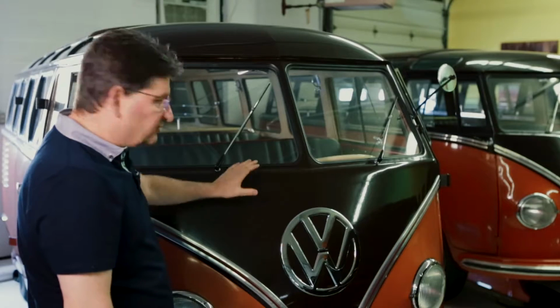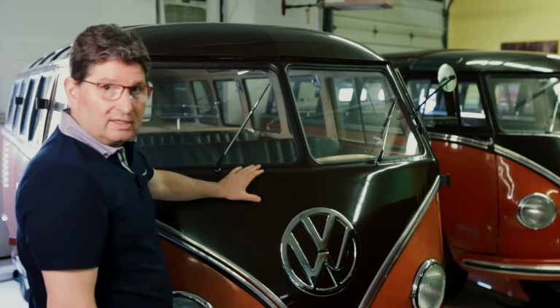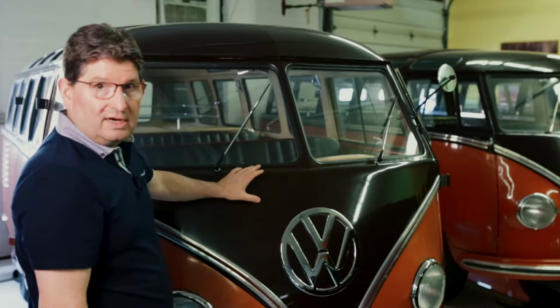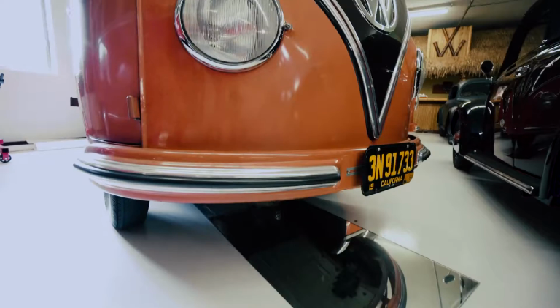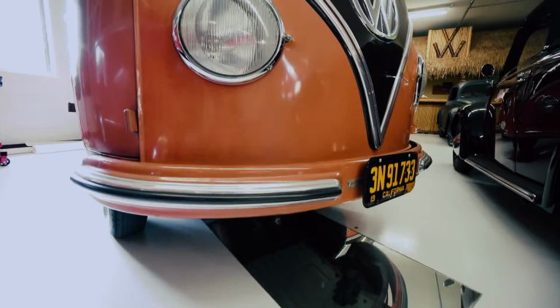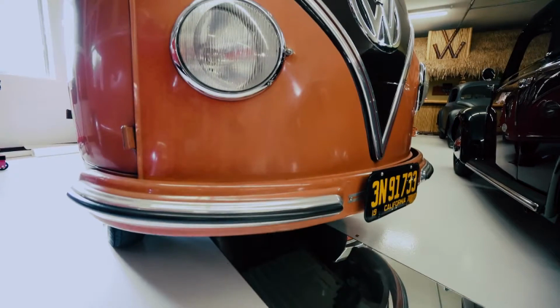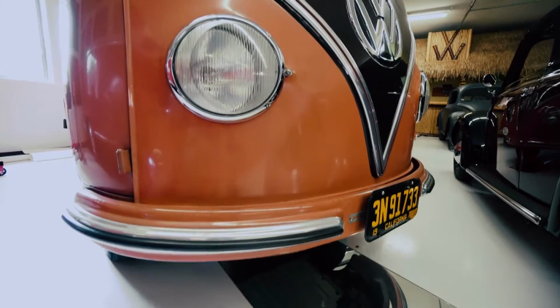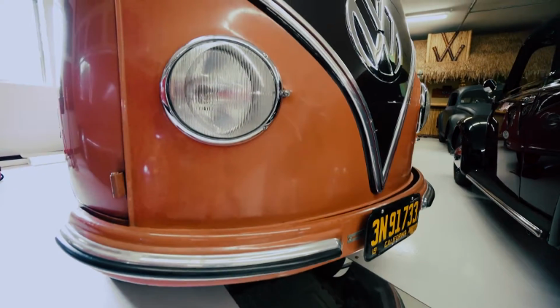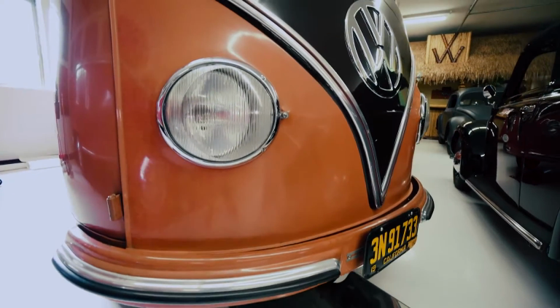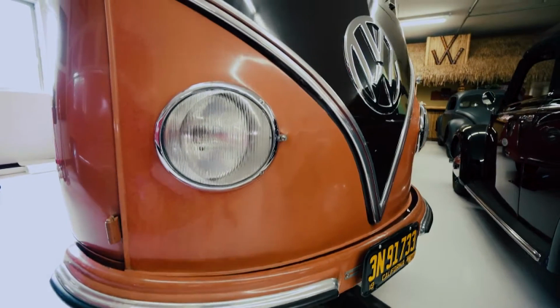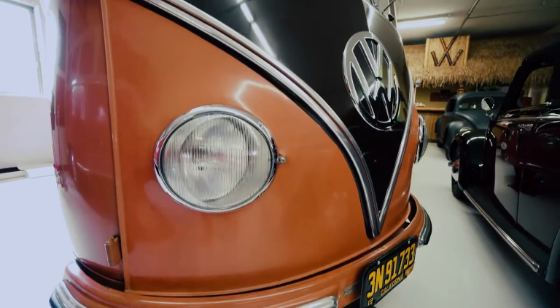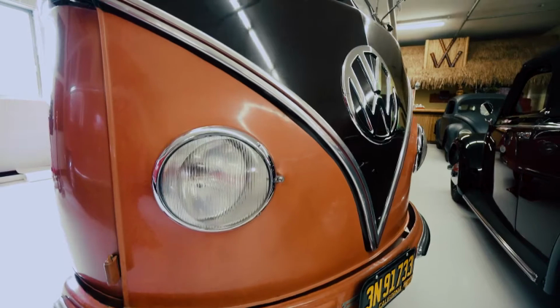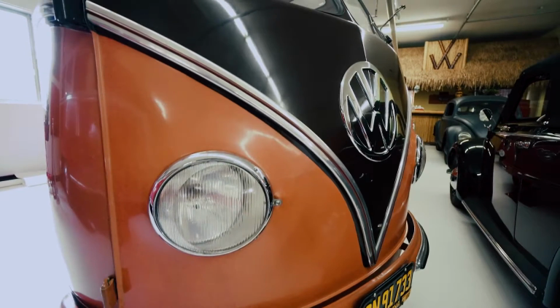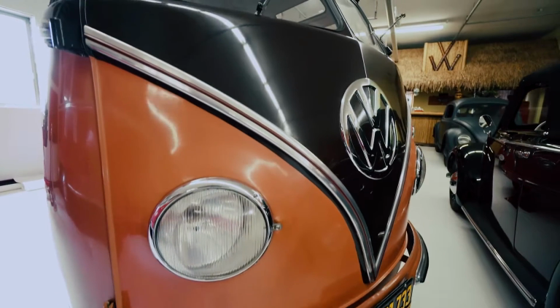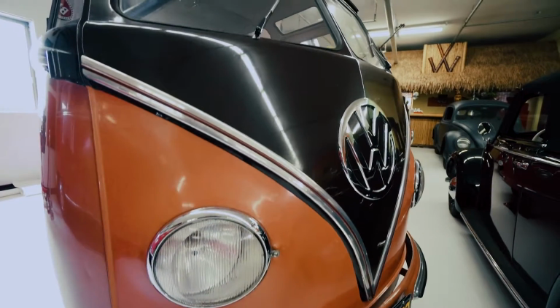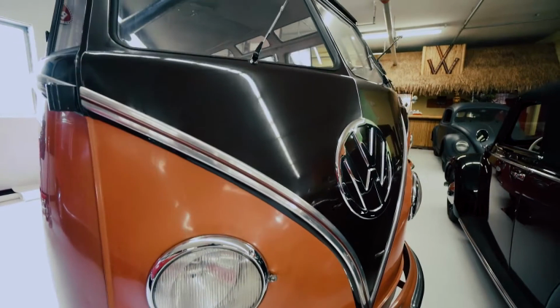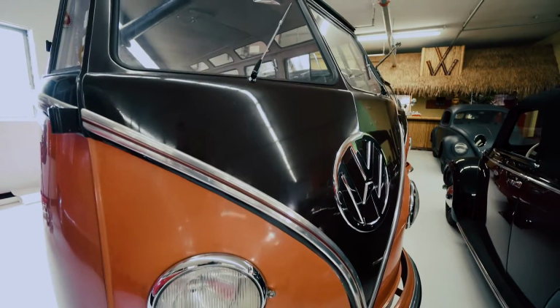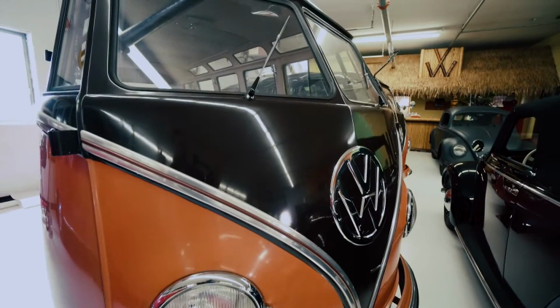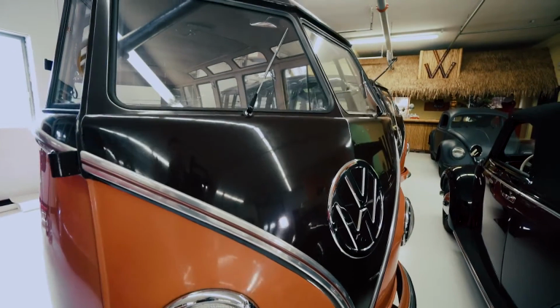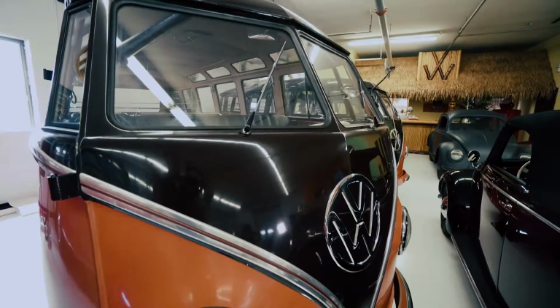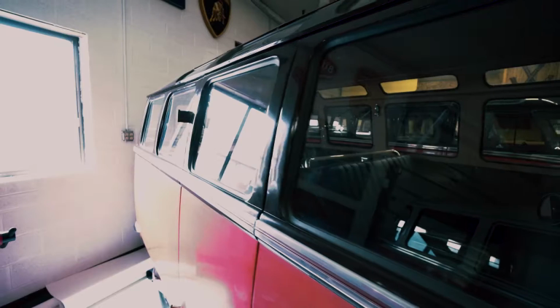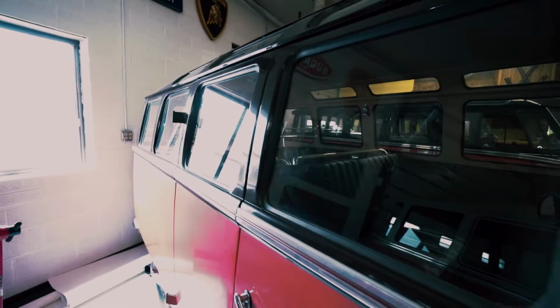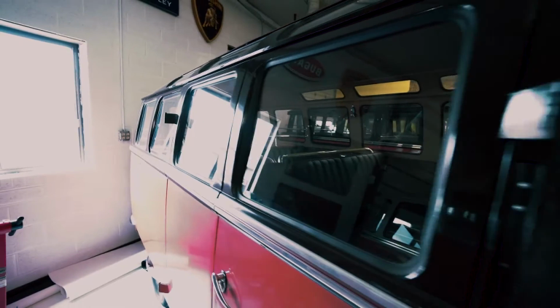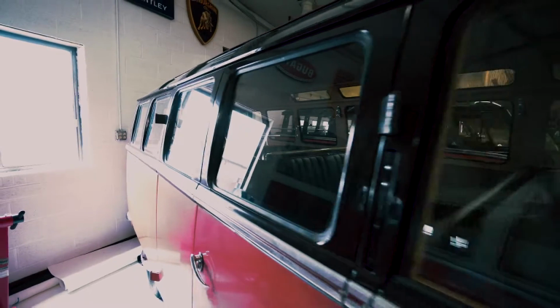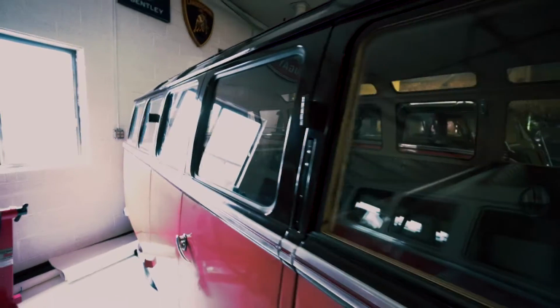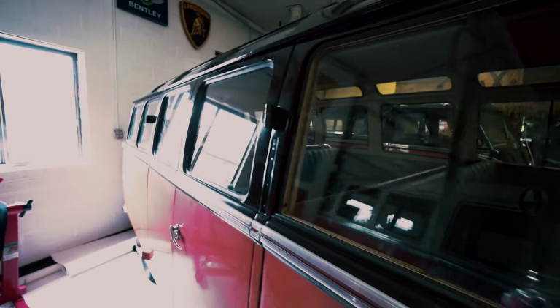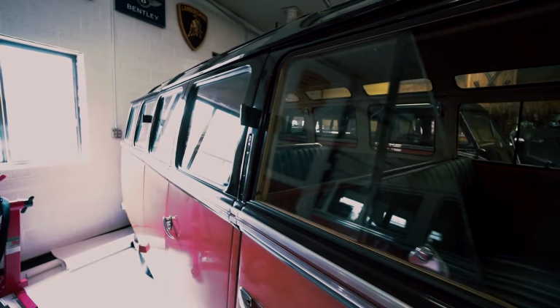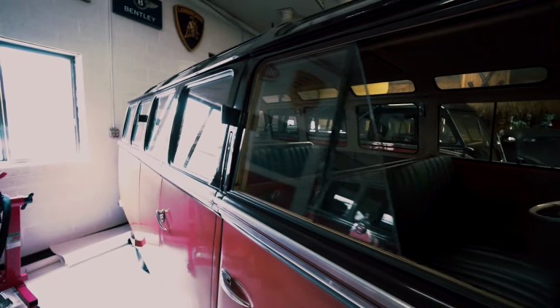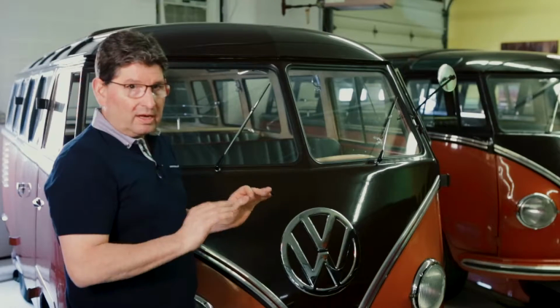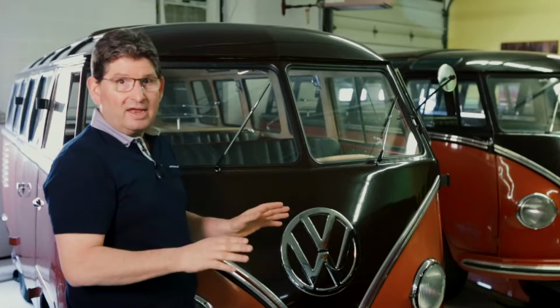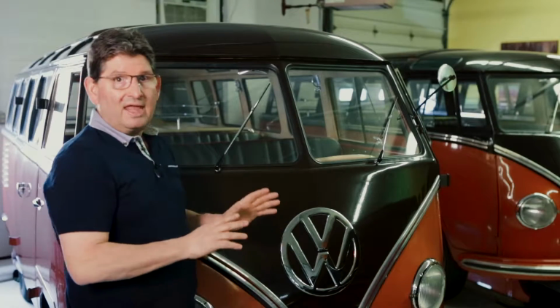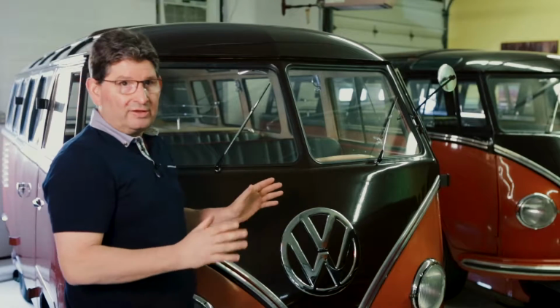This vehicle here is called the Hornbecker bus. It's almost completely original — it has 18,000 miles. It's got a long documented history unlike any others.